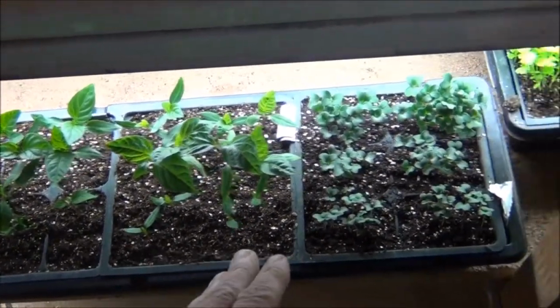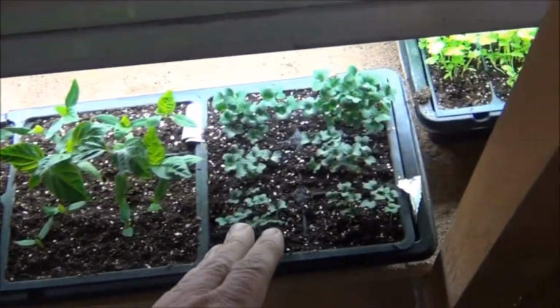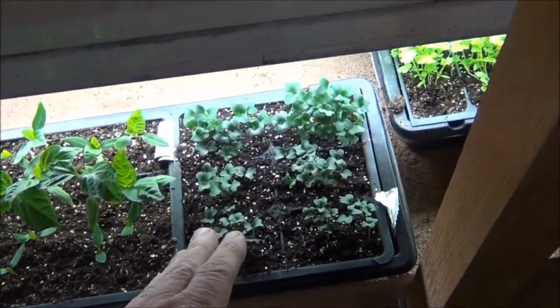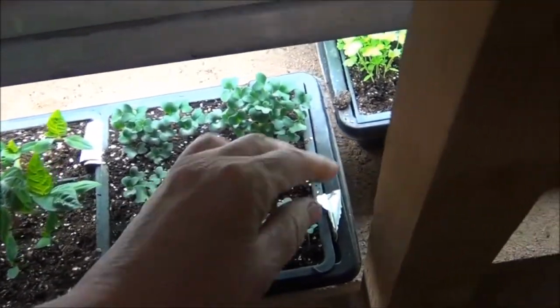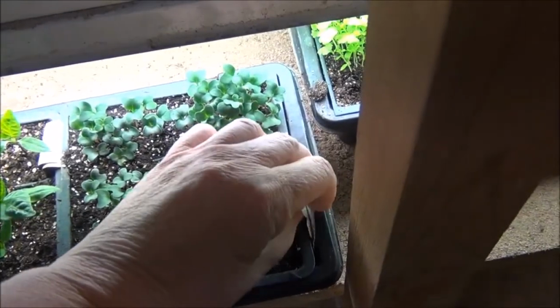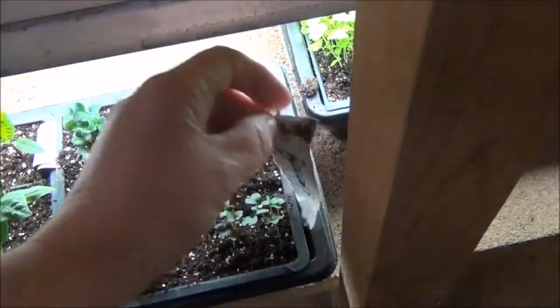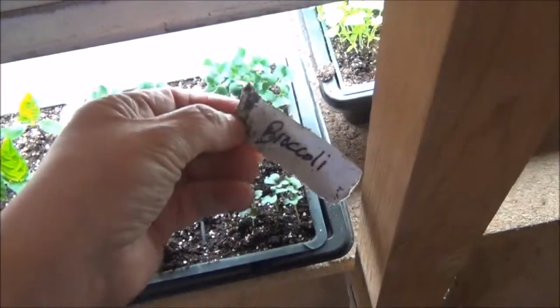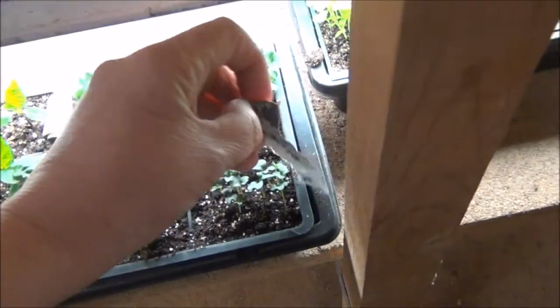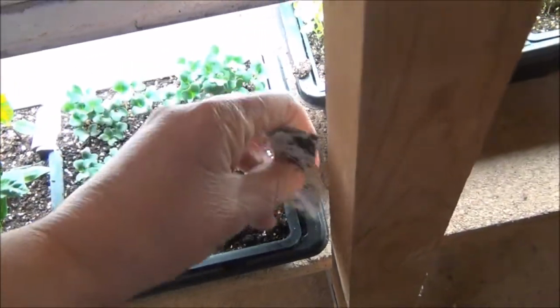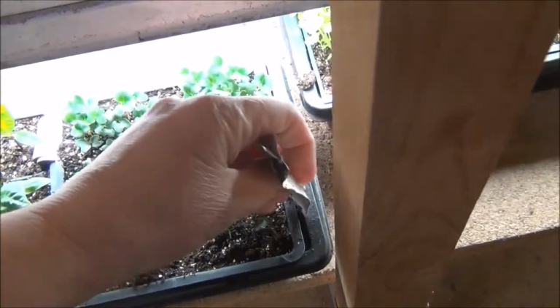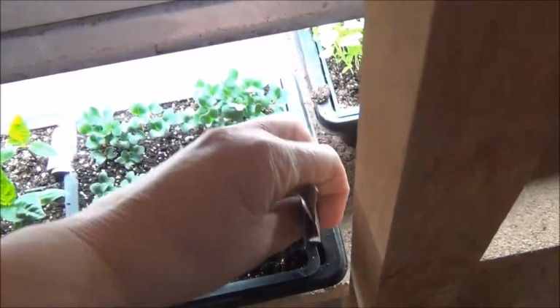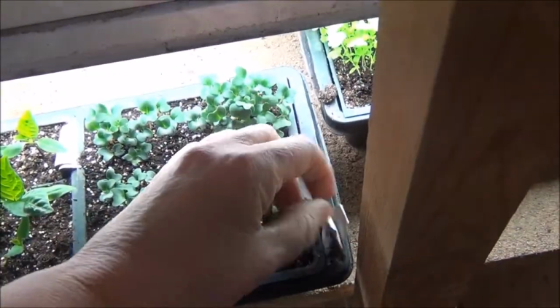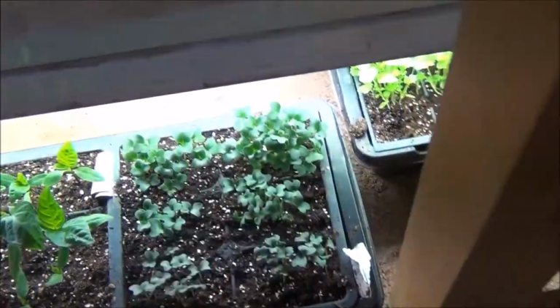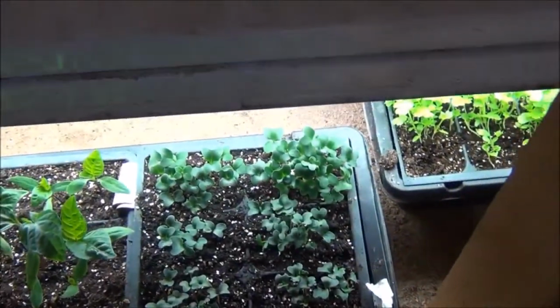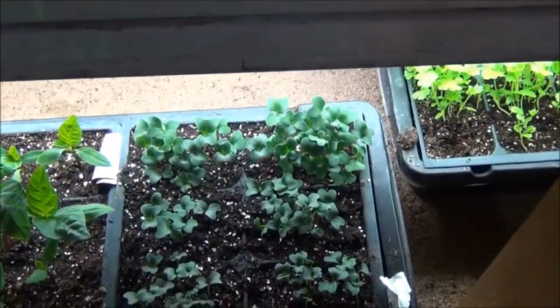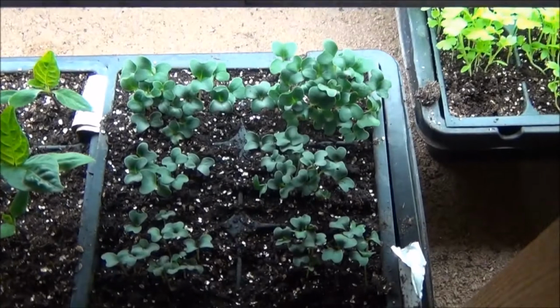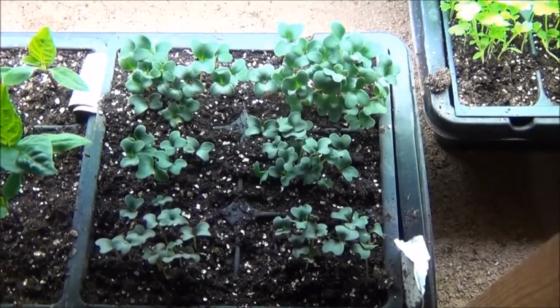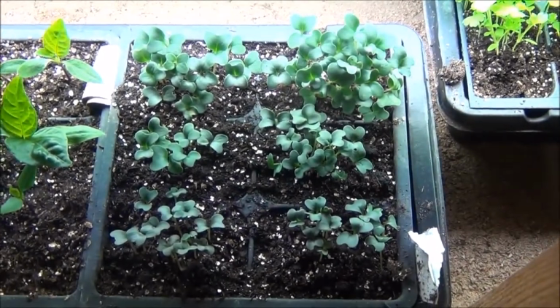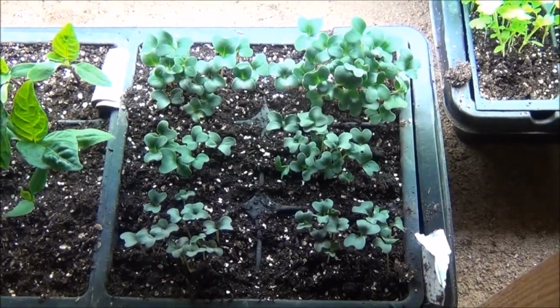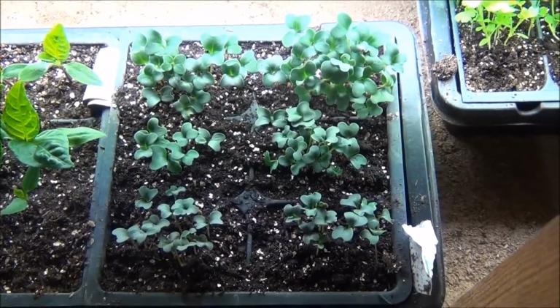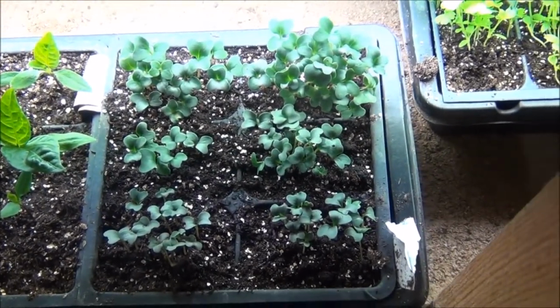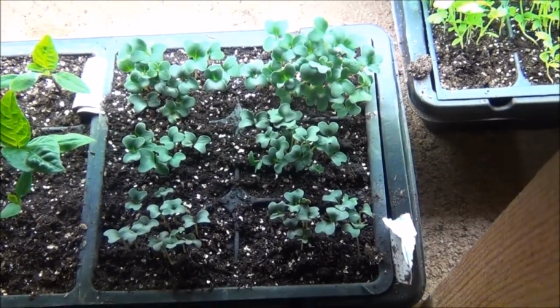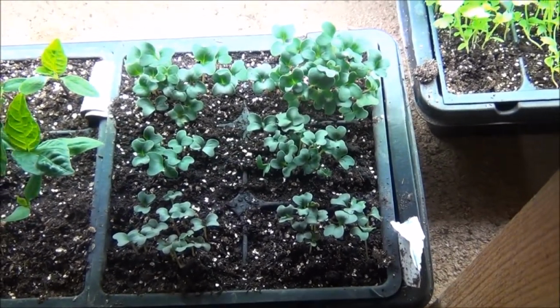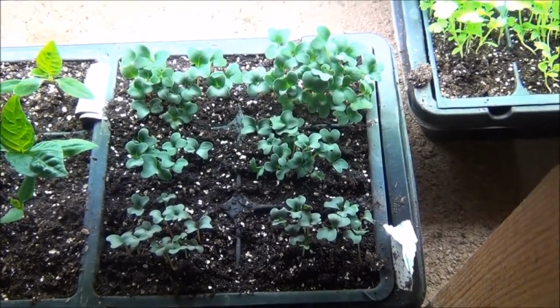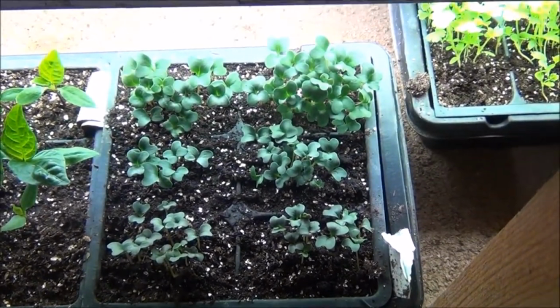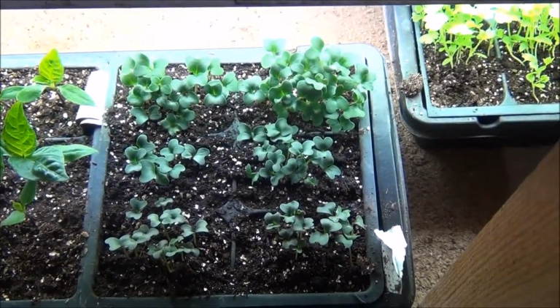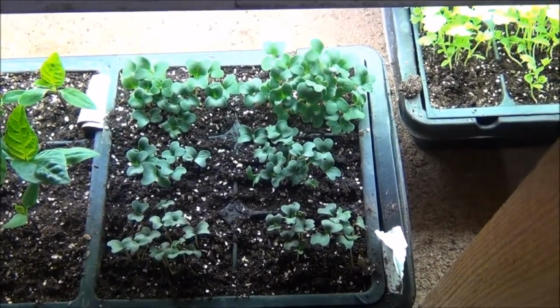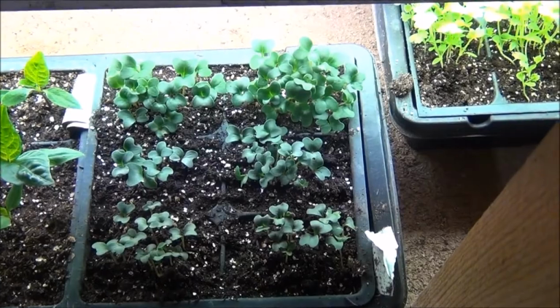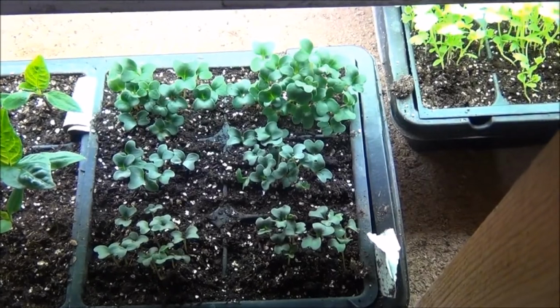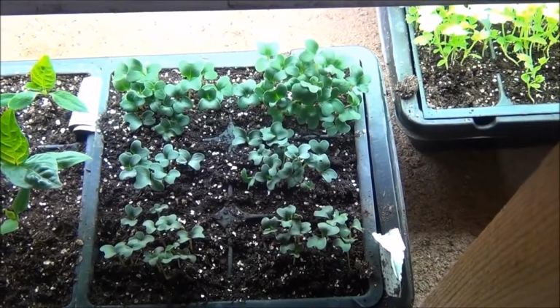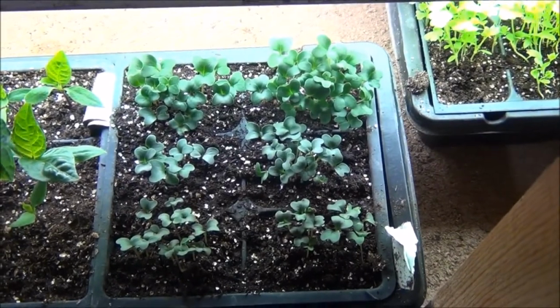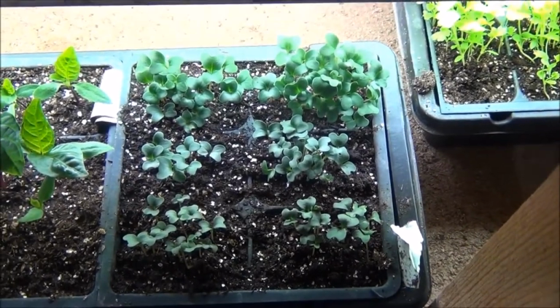And then right here is, if I remember right, broccoli. Now these are also seeds that I saved a couple years ago. Look at that. They will need transplanted also, but I didn't think they were going to germinate that well, but wonderful.